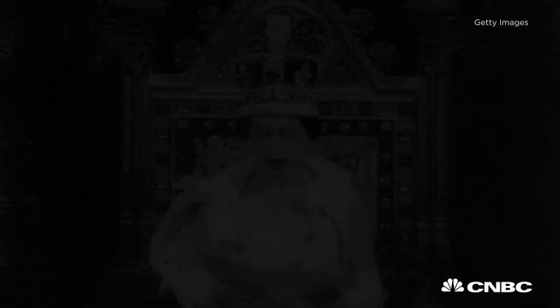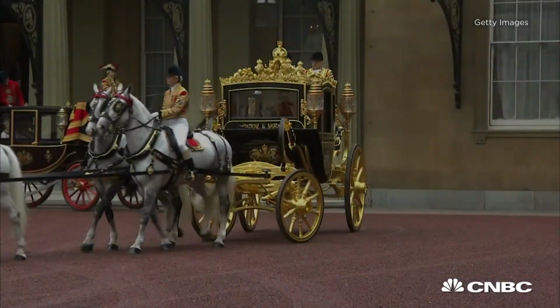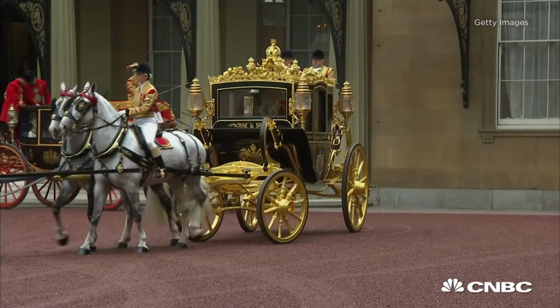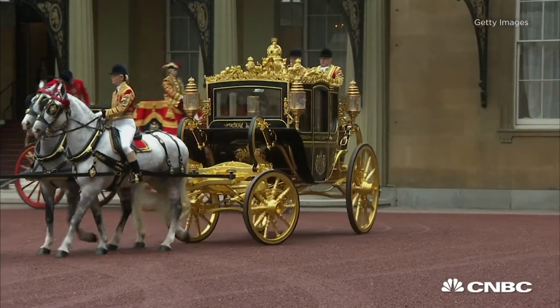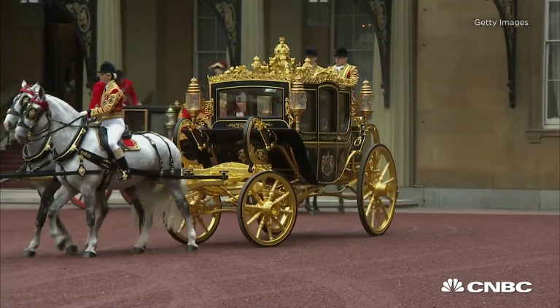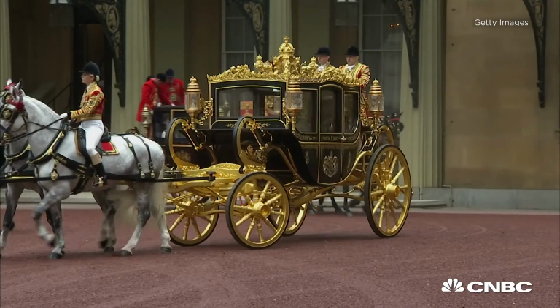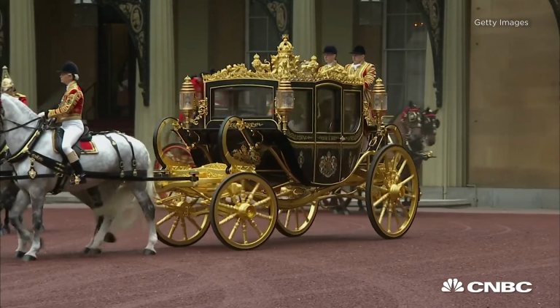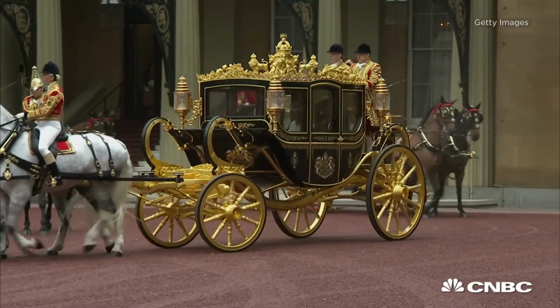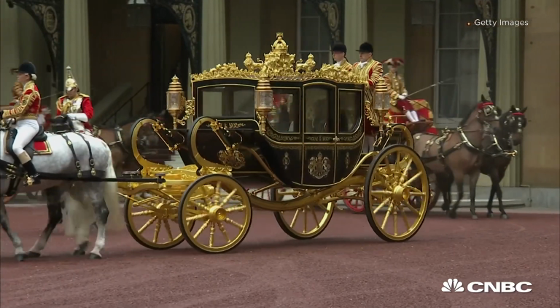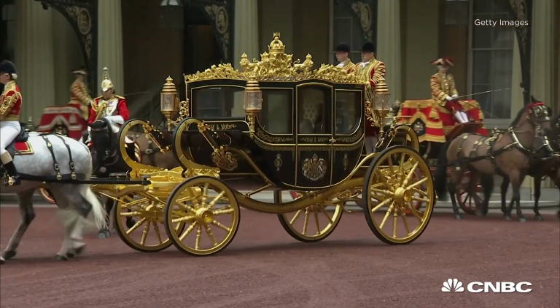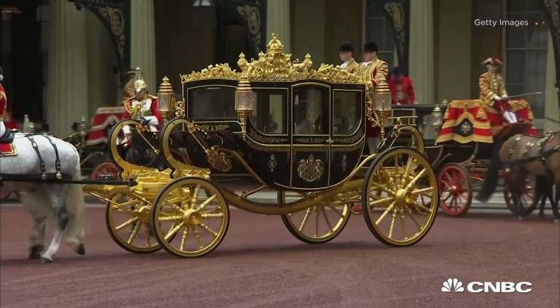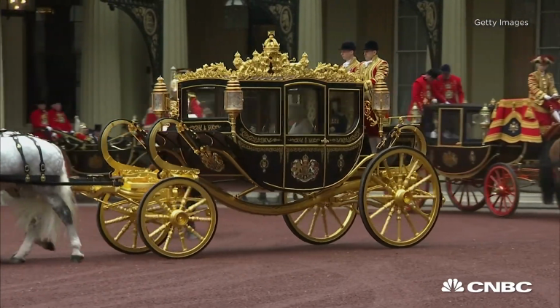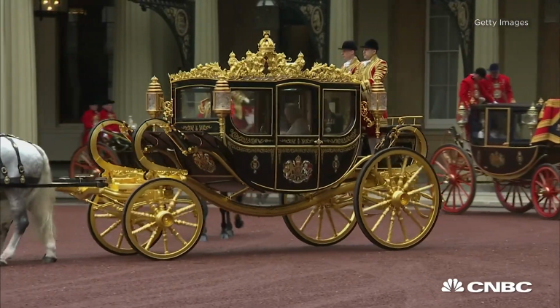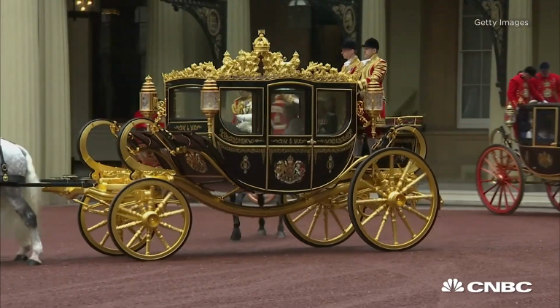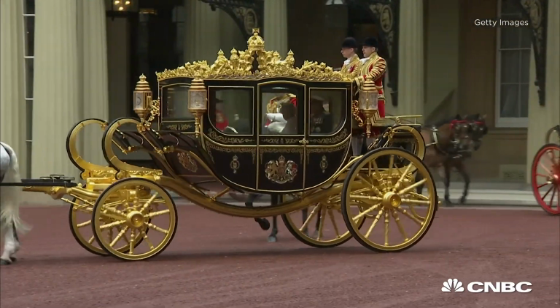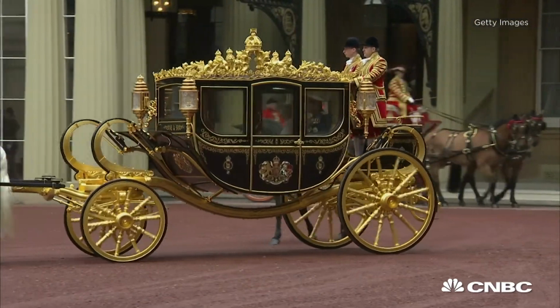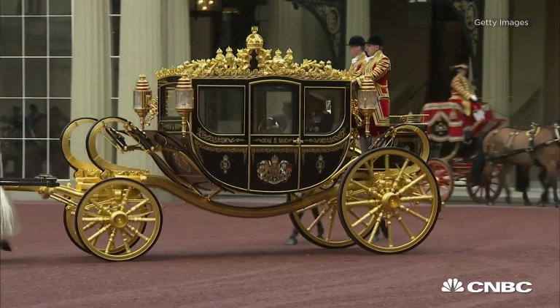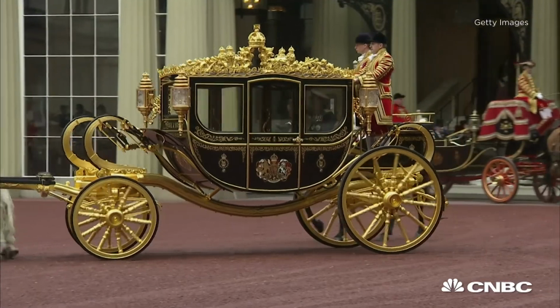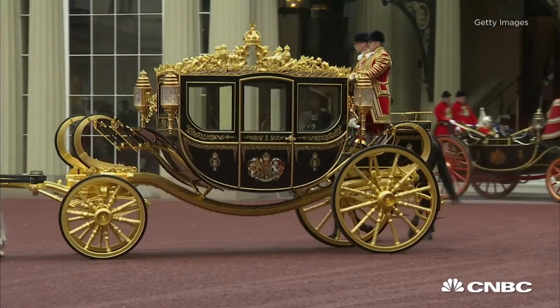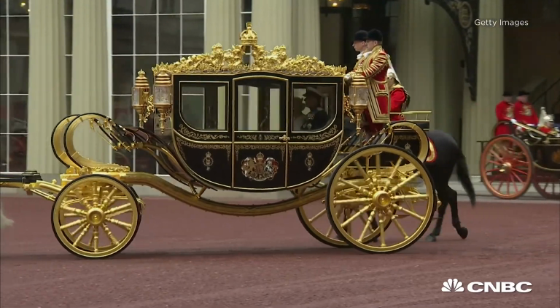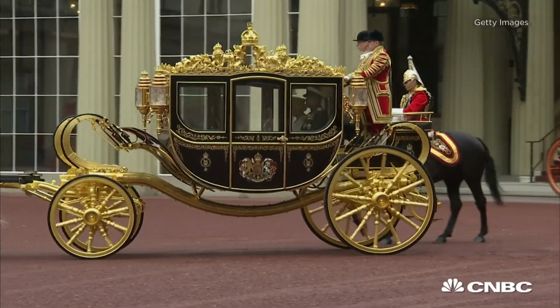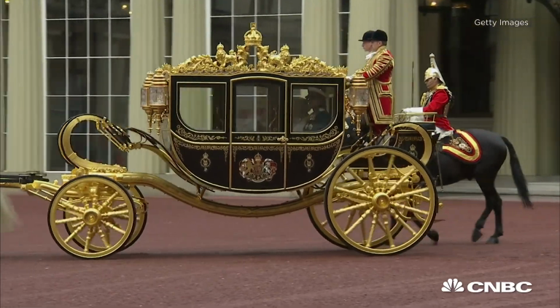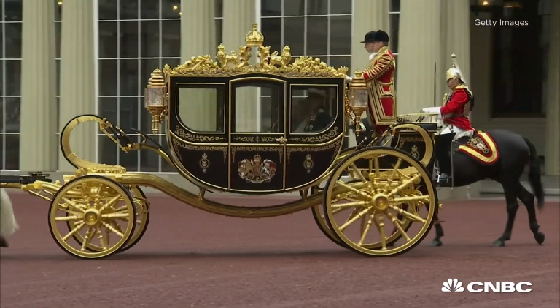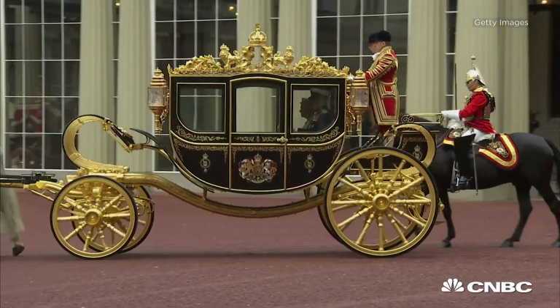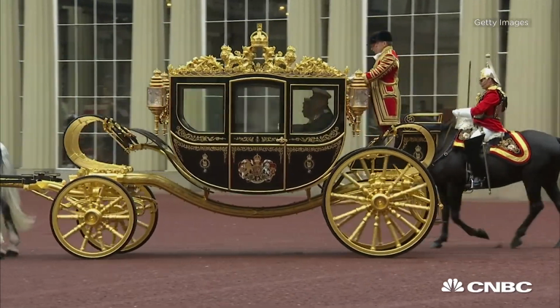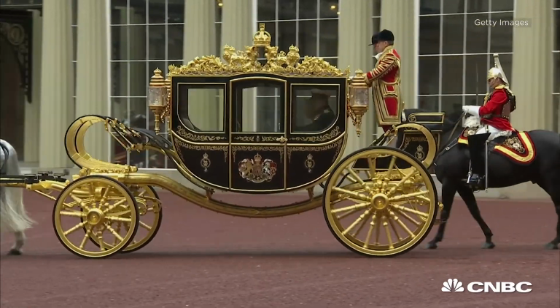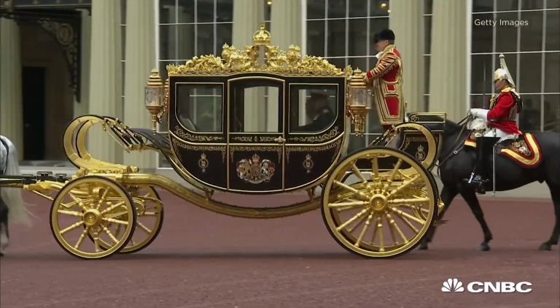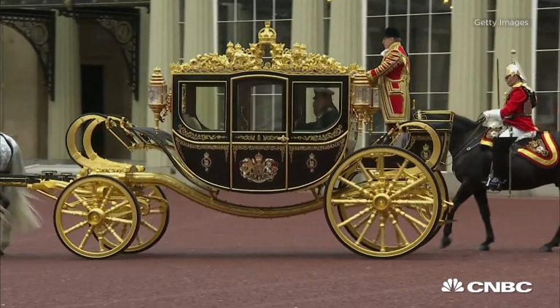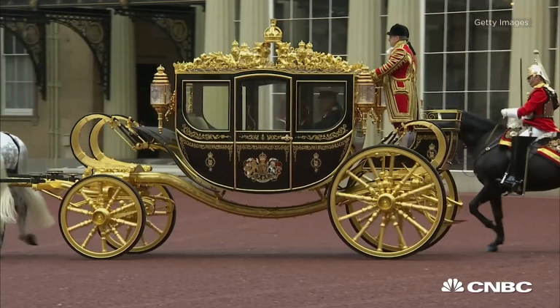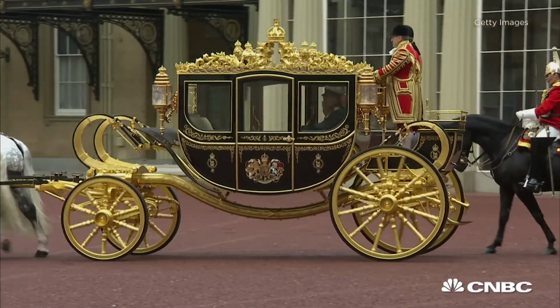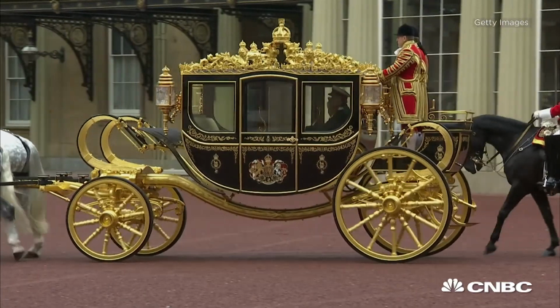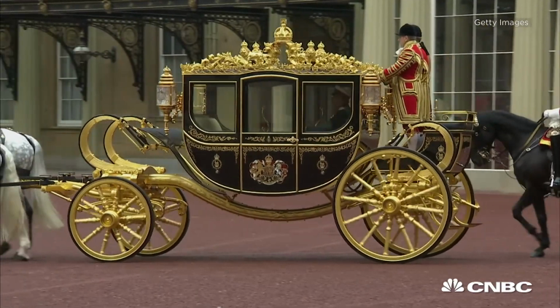The Queen makes her way from Buckingham Palace to Parliament in her diamond jubilee carriage. It was built in 2013, only the second one made in the last century. The royal carriage contains wood panelling from Isaac Newton's apple tree.